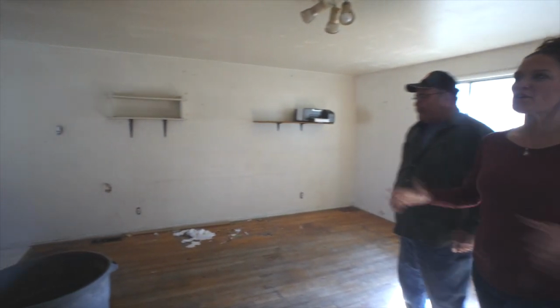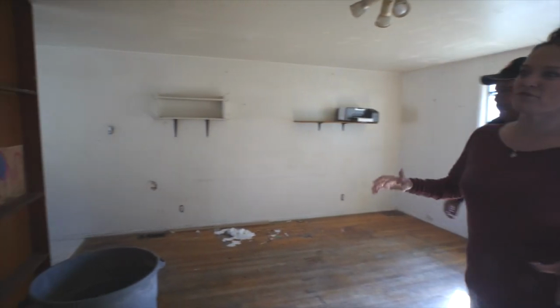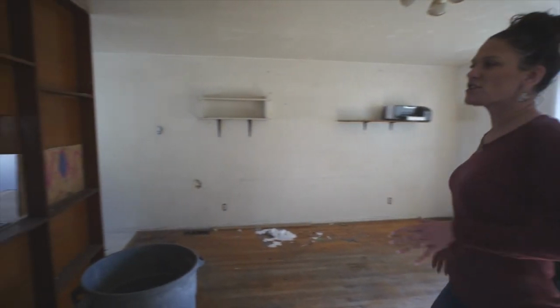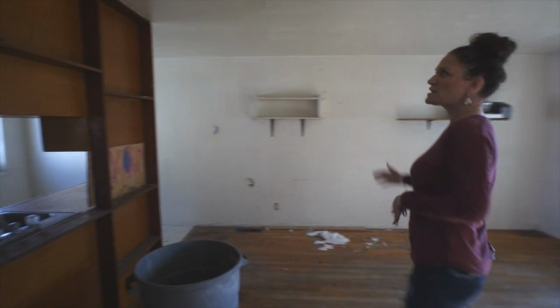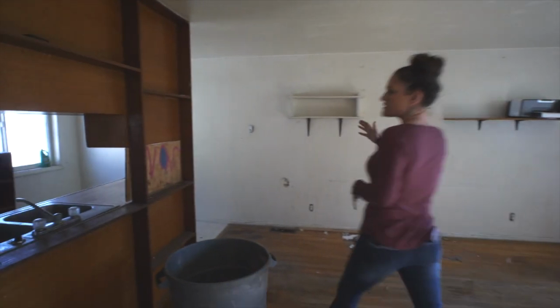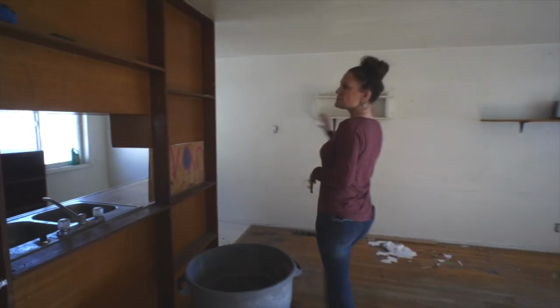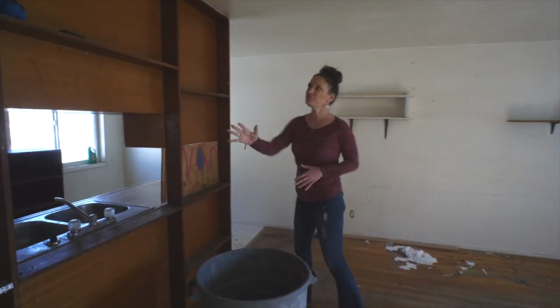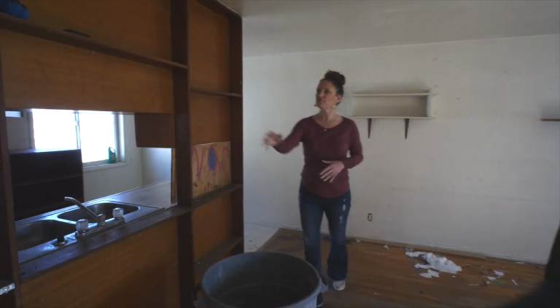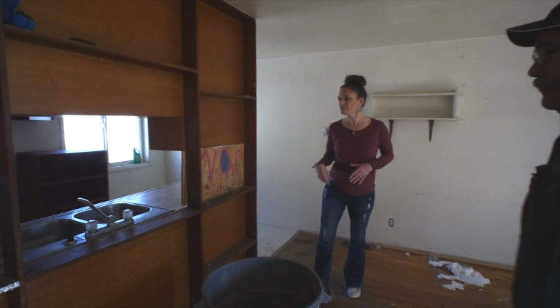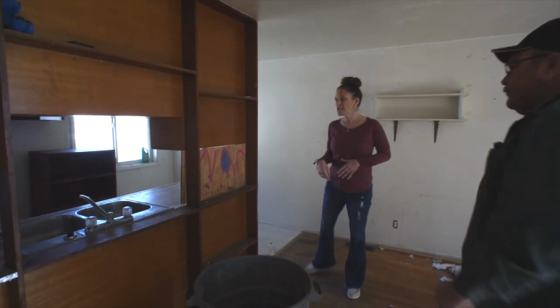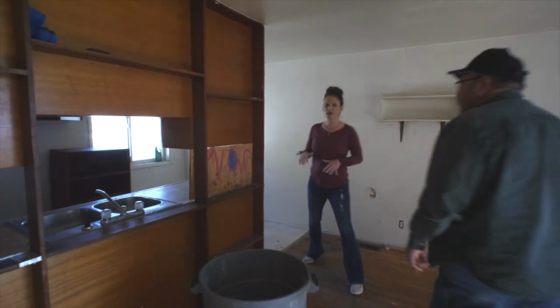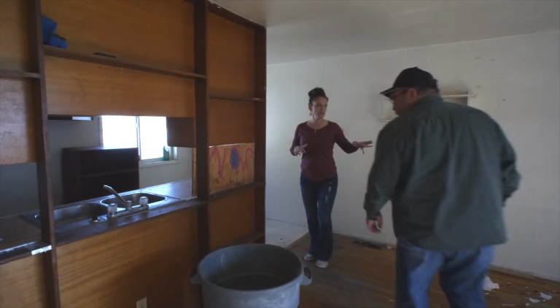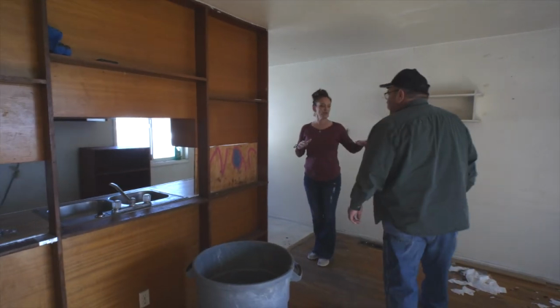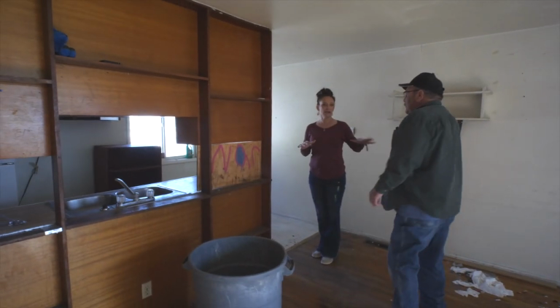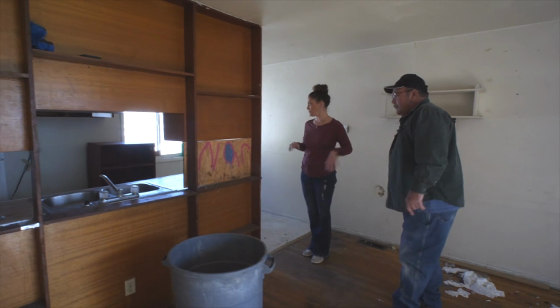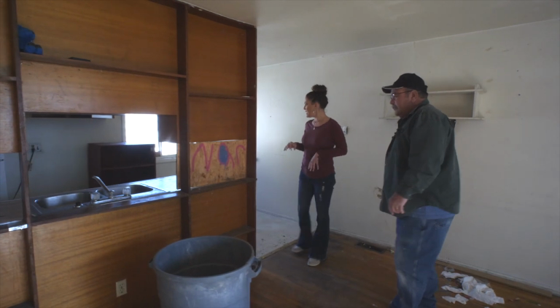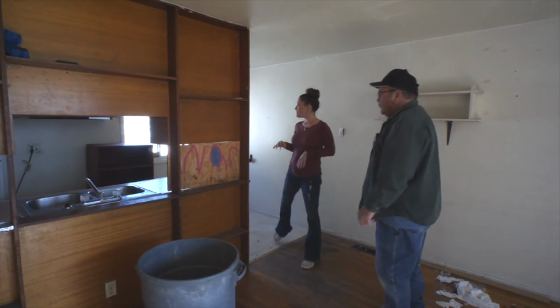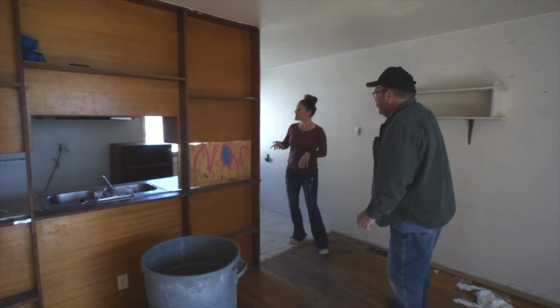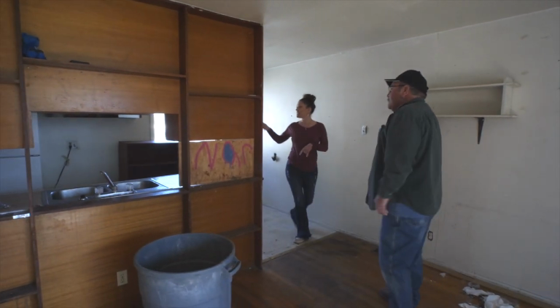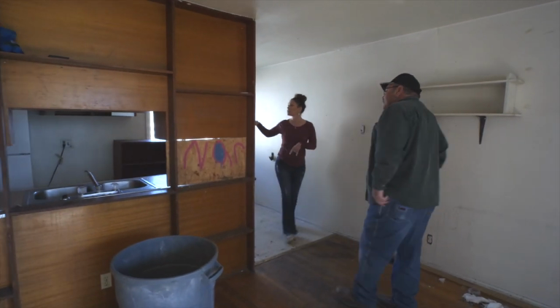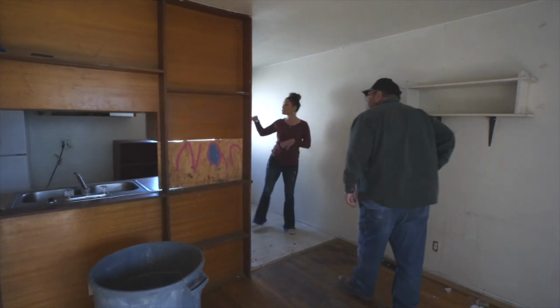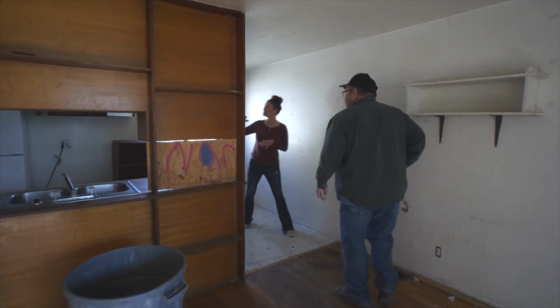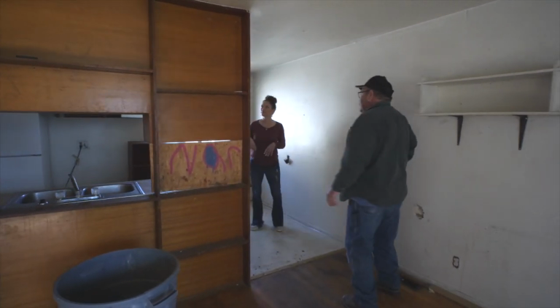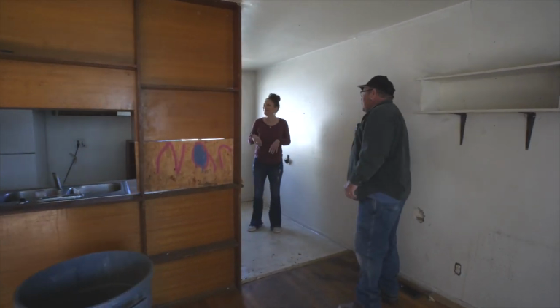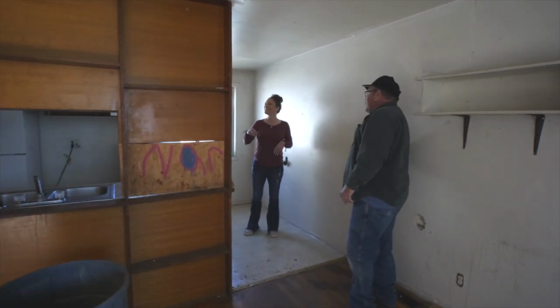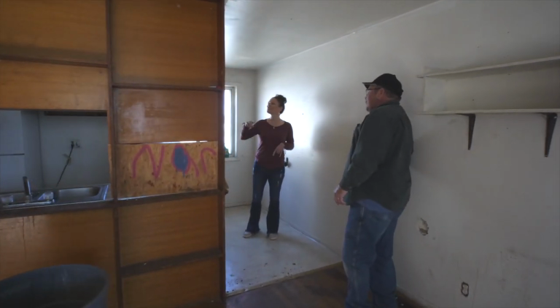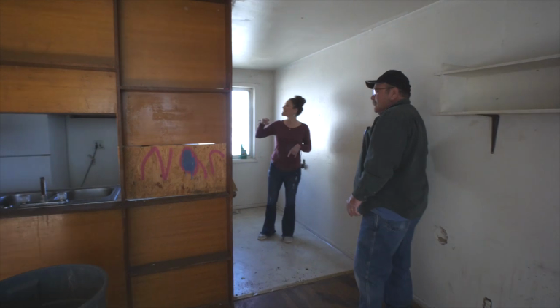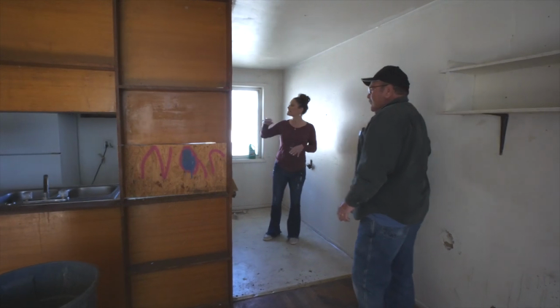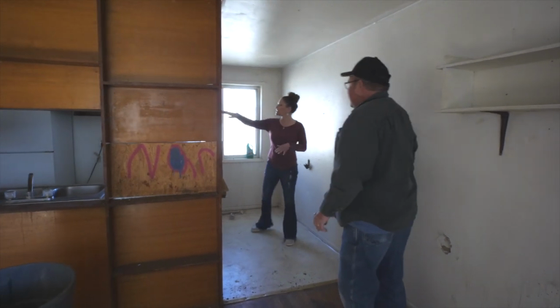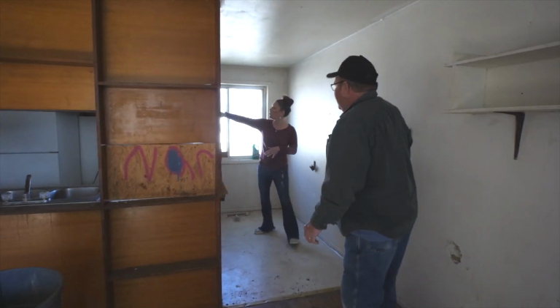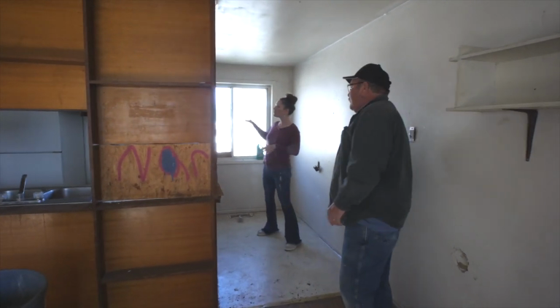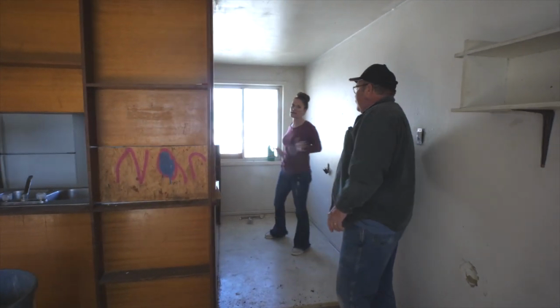Let's start with the kitchen first. This wall is going to come down so it's open to the living room. And in here, the cabinets are going to come all the way around.